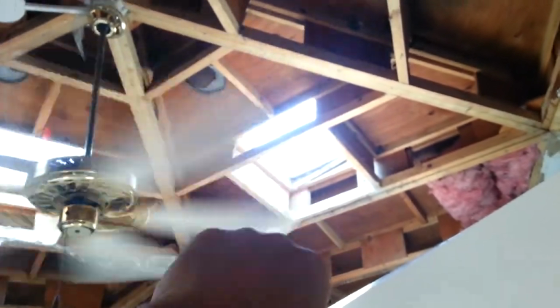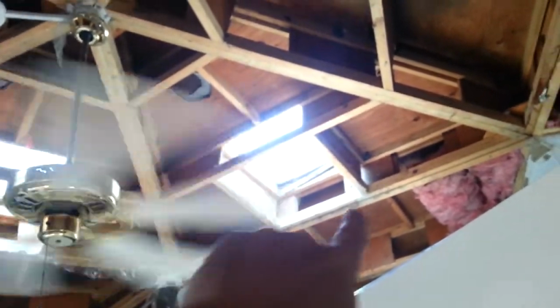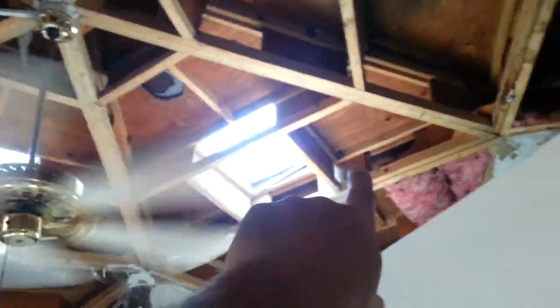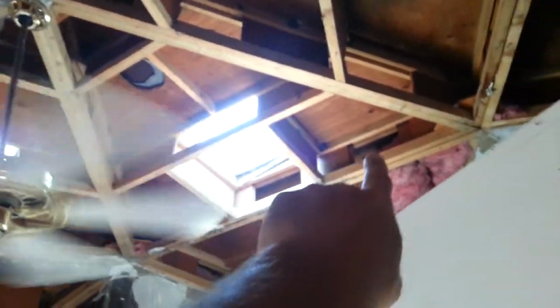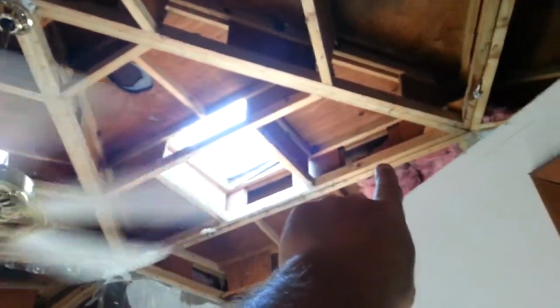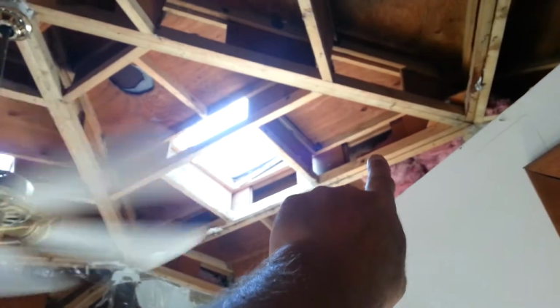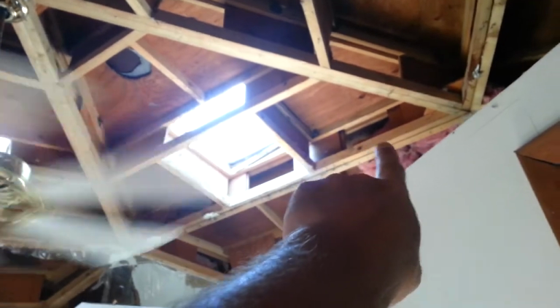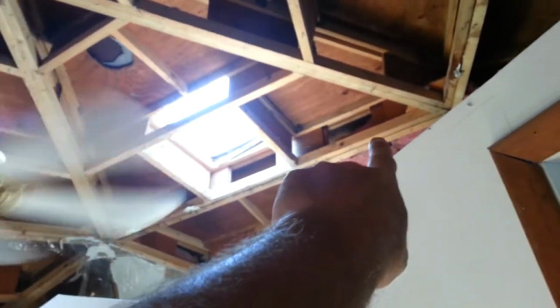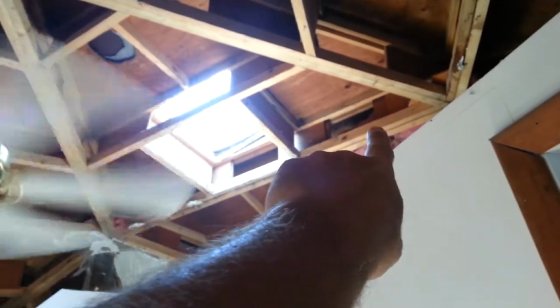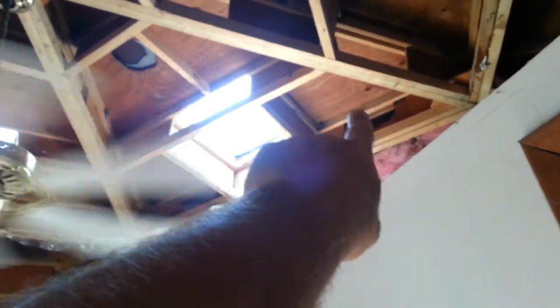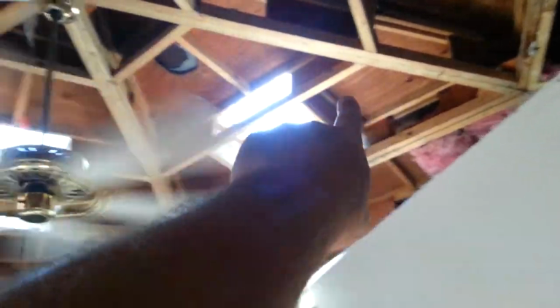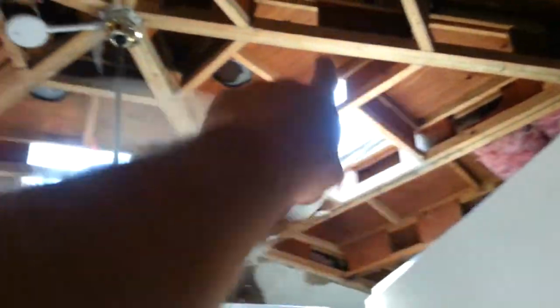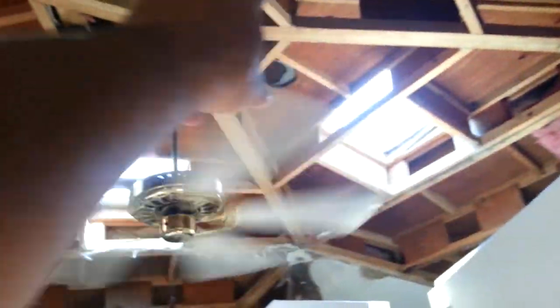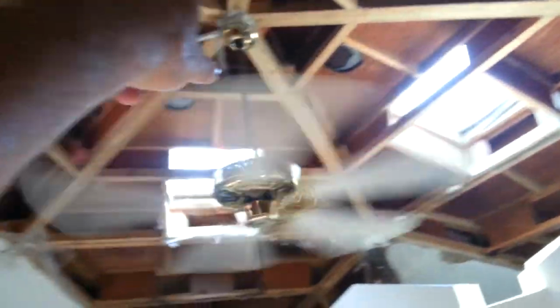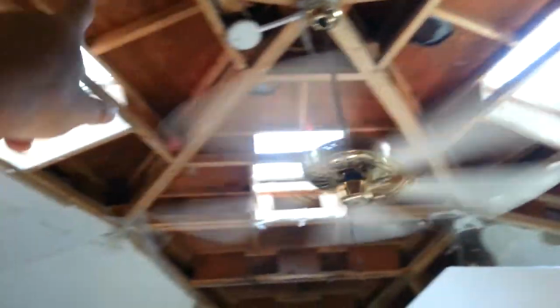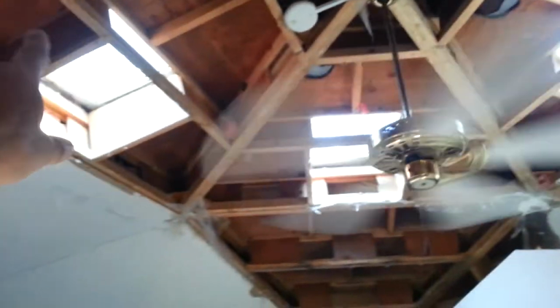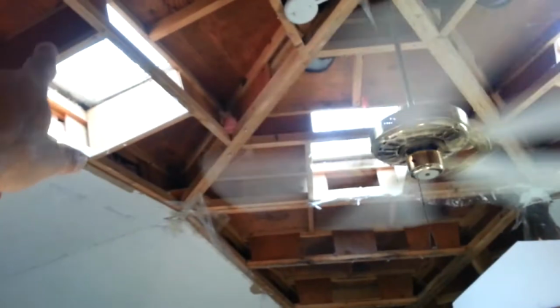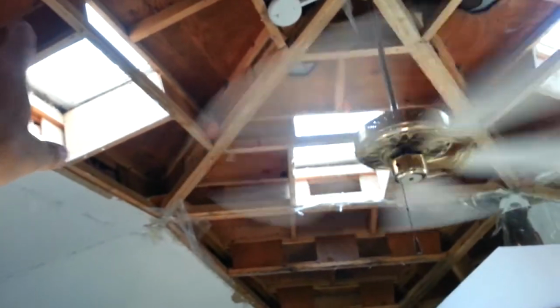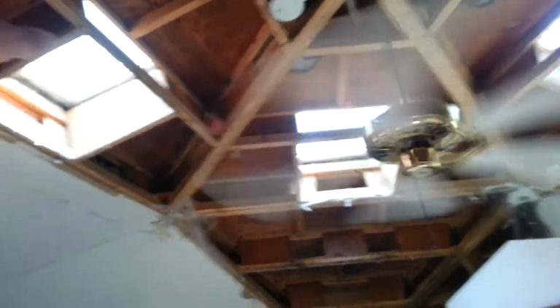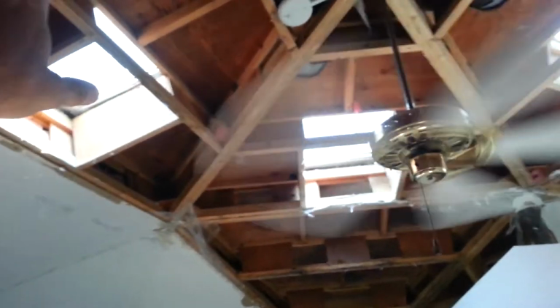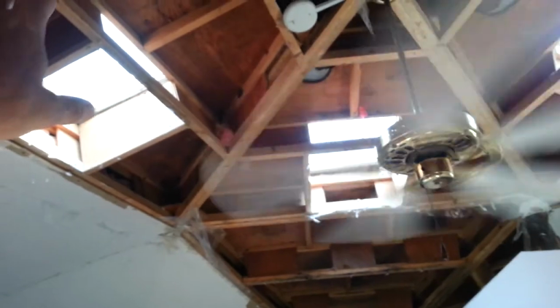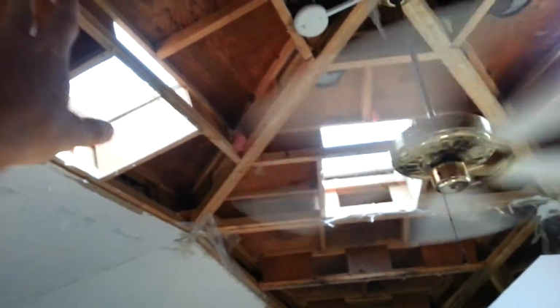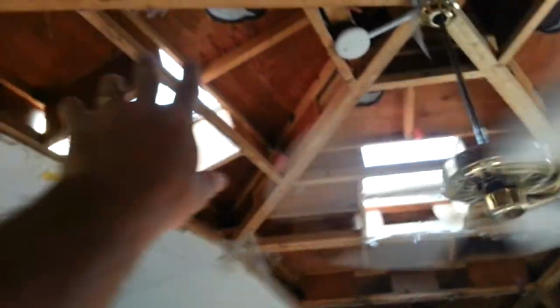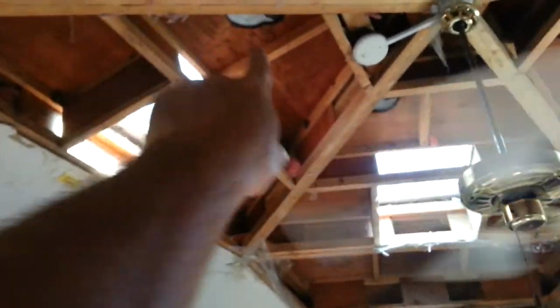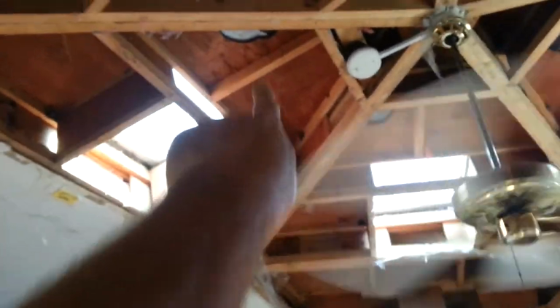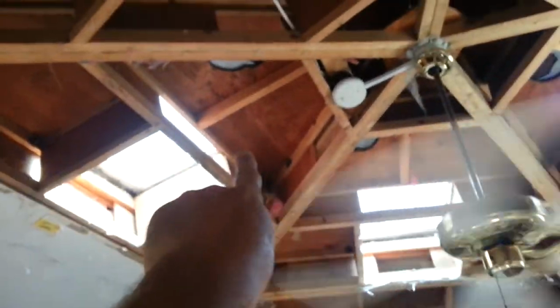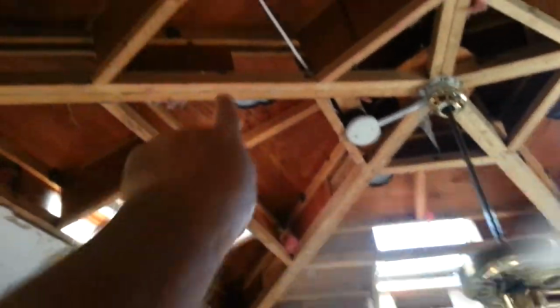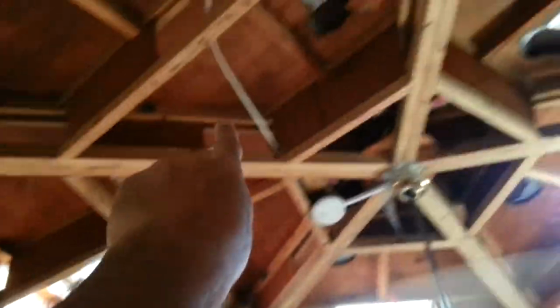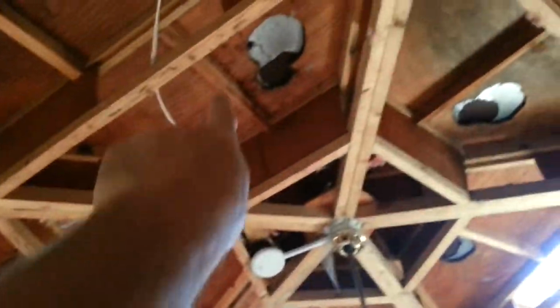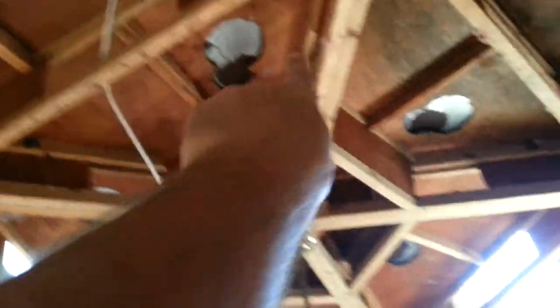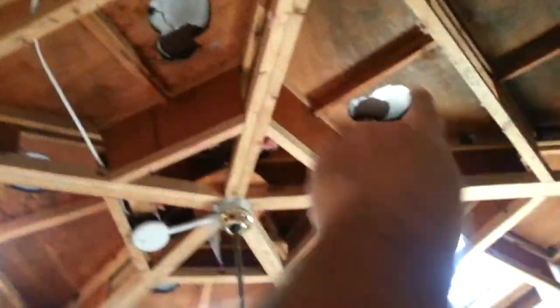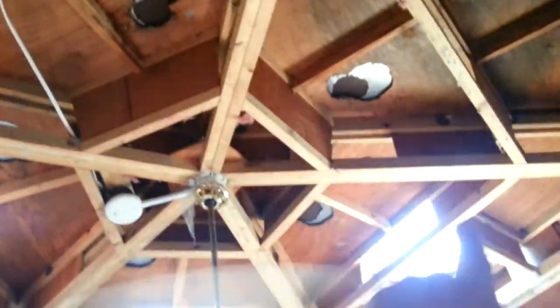Within that roof we're going to have breathers coming in so air can flow from one side to the other. After we build that second roof structure, we're going to cut some of this decking out where all these old roof vents used to be.